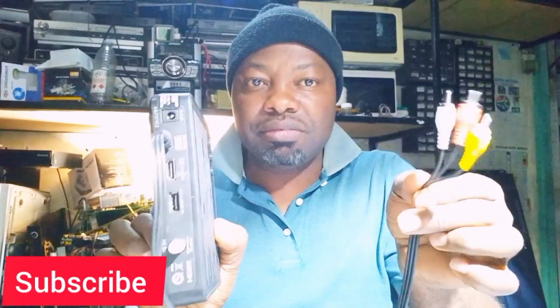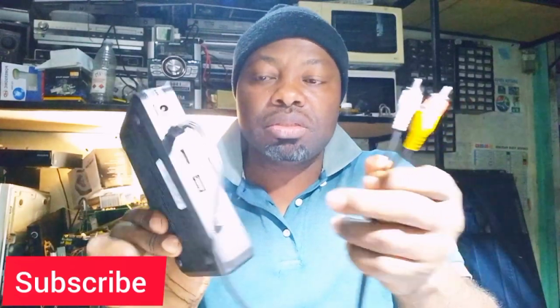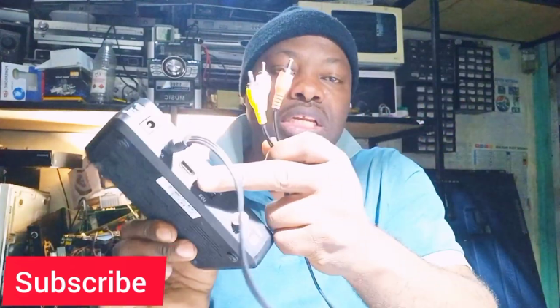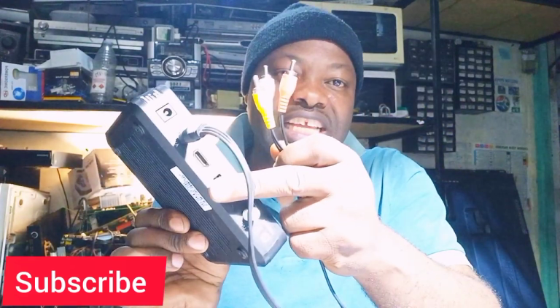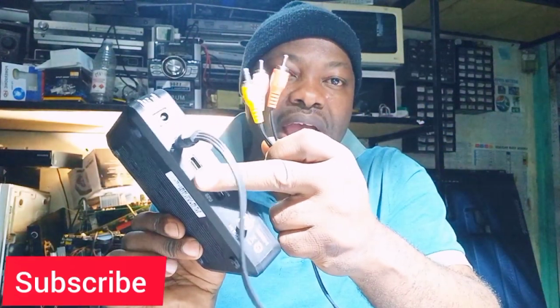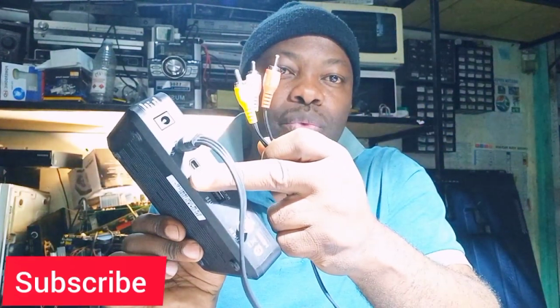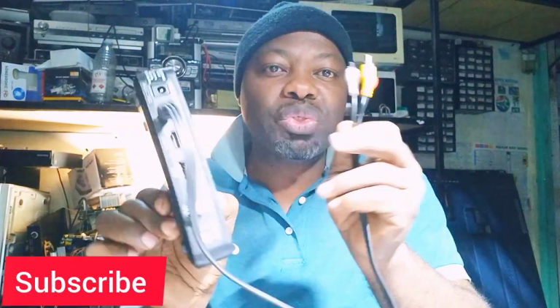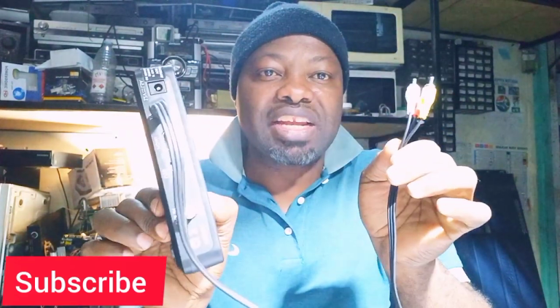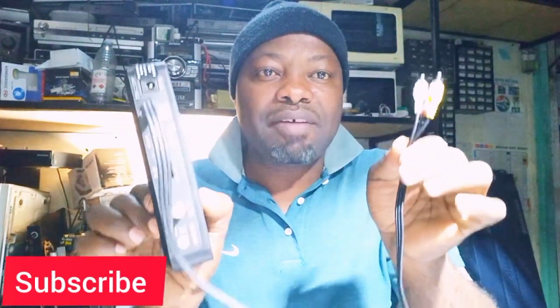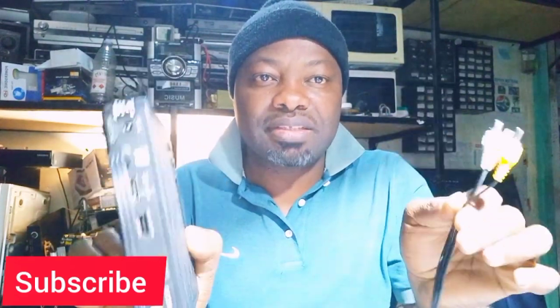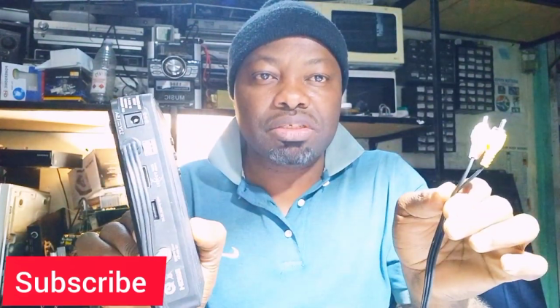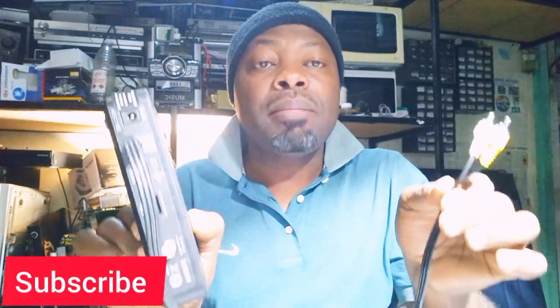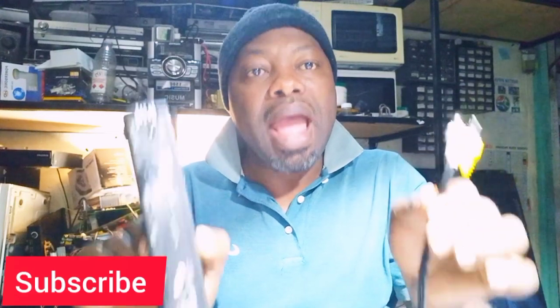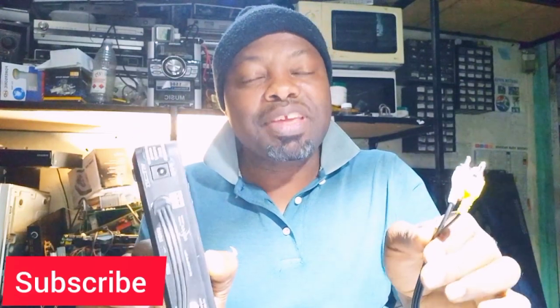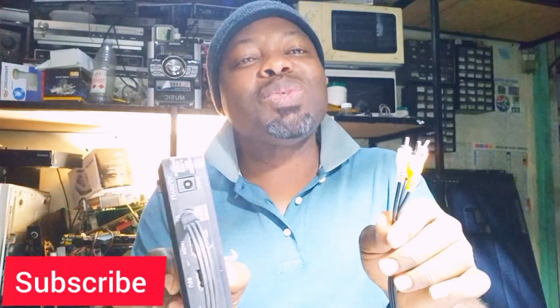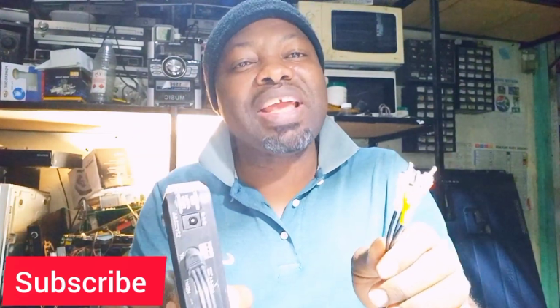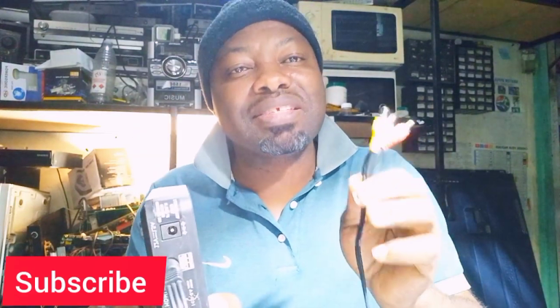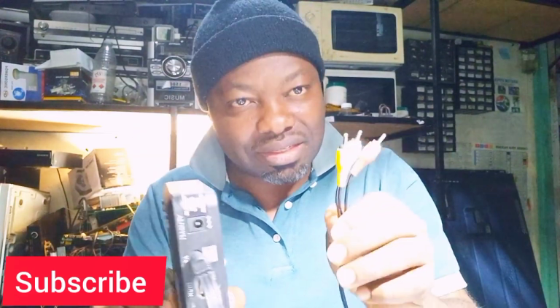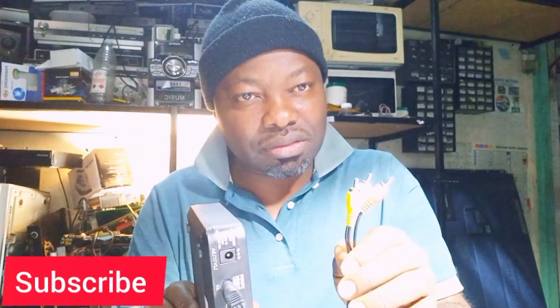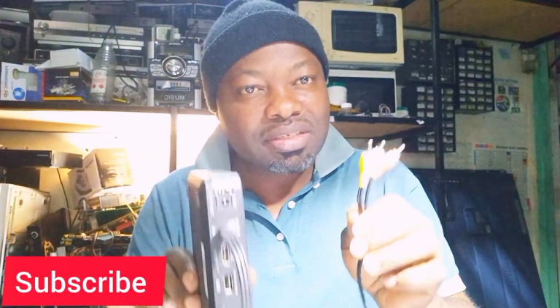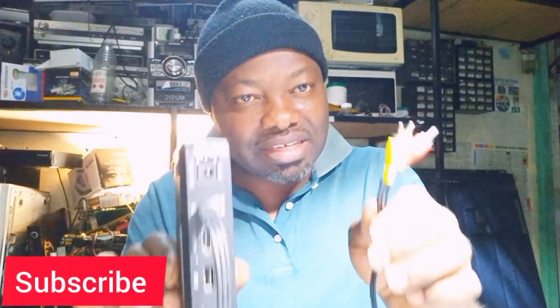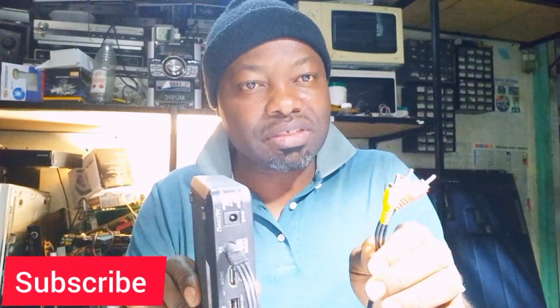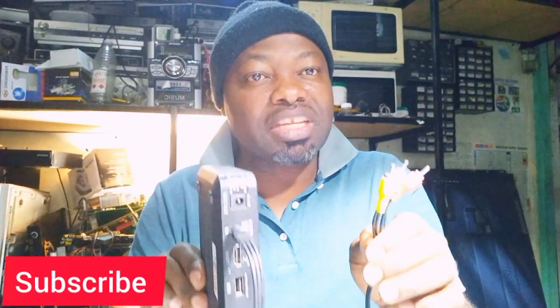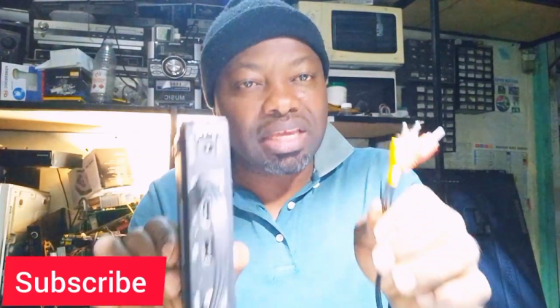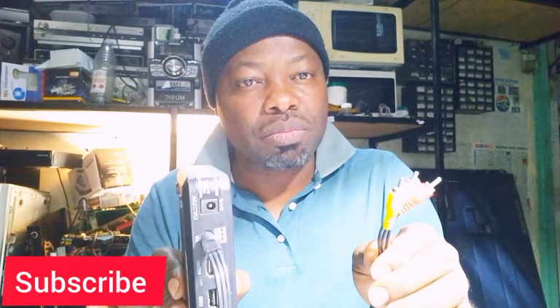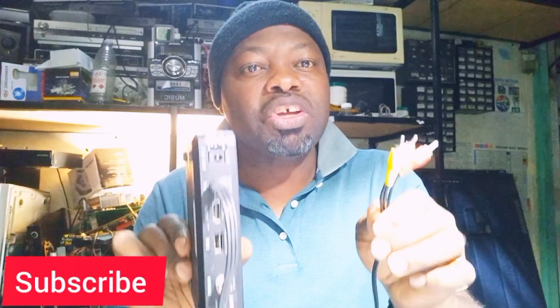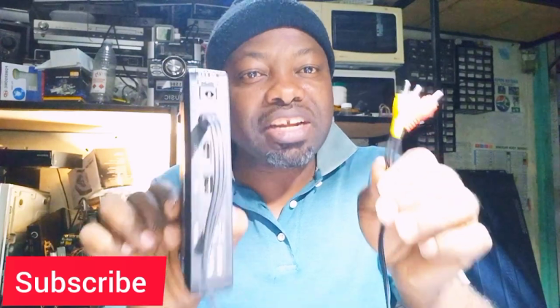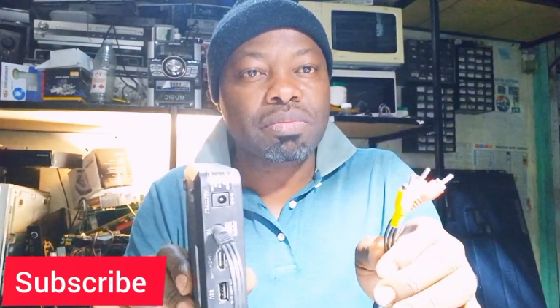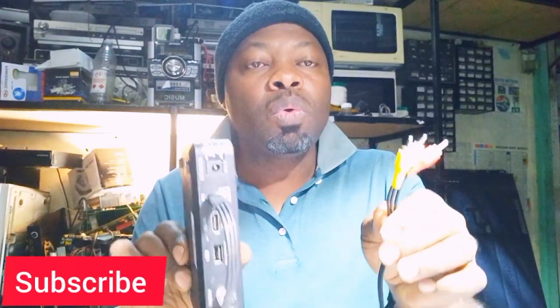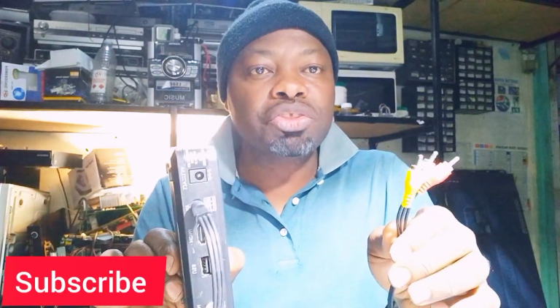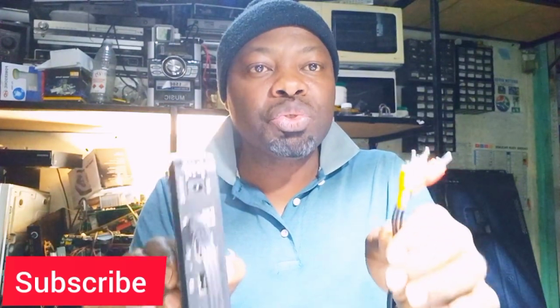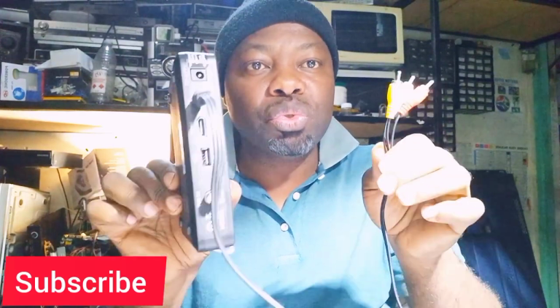But now, if you want to connect the second television or the third television — in the second room or the third room — what do you do?